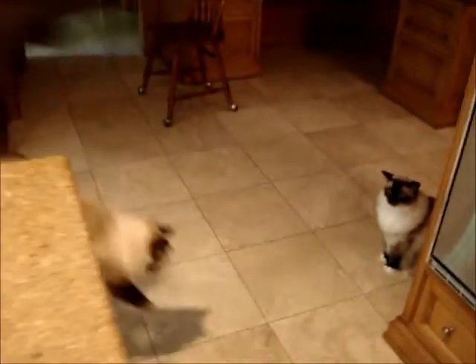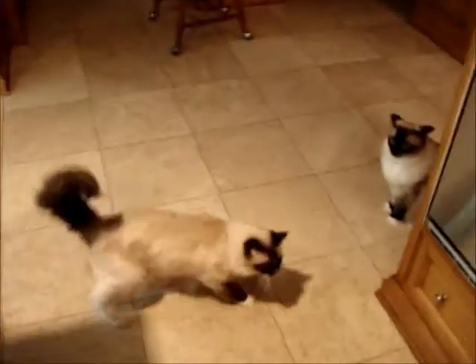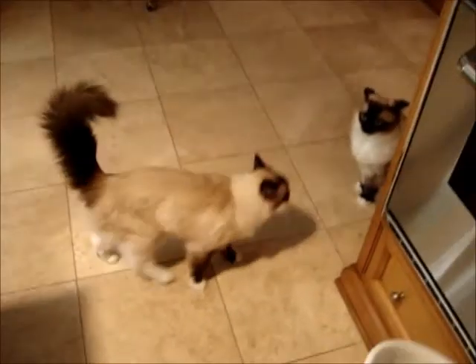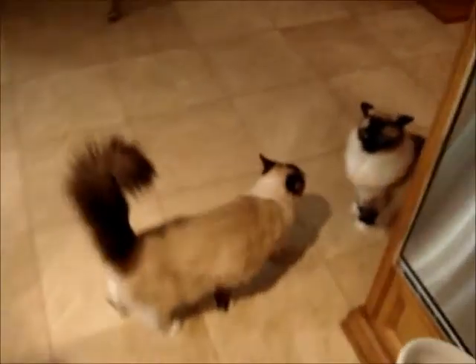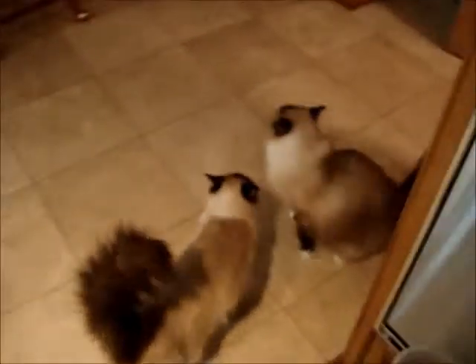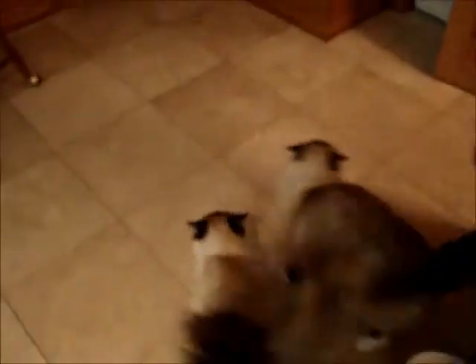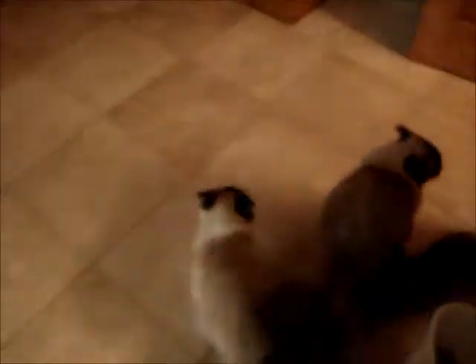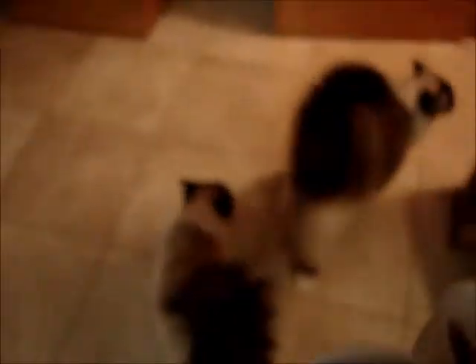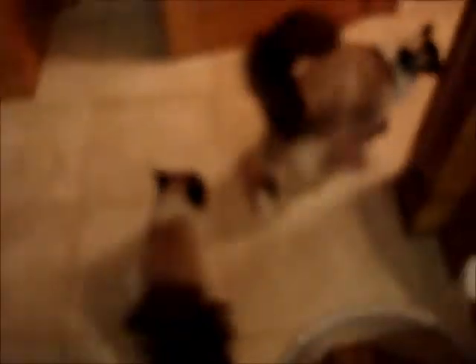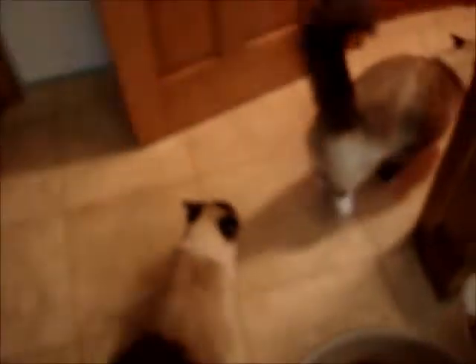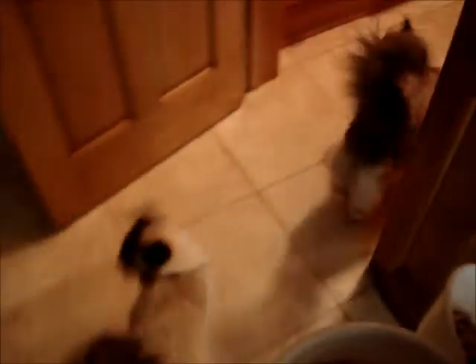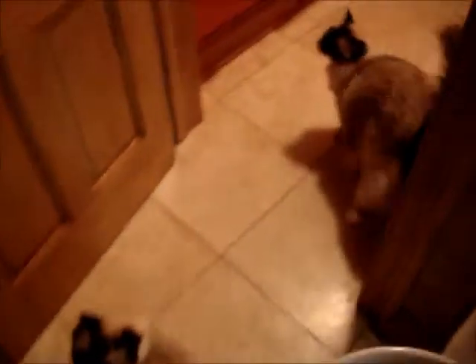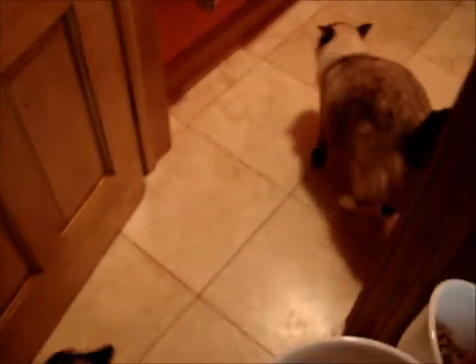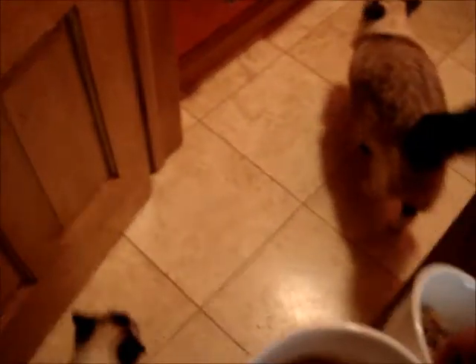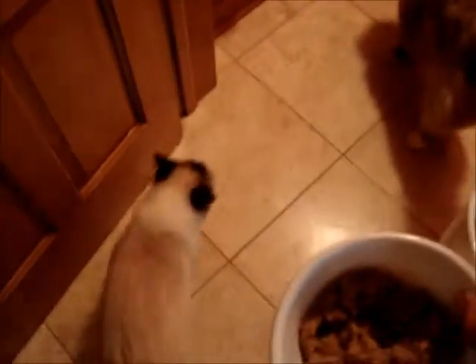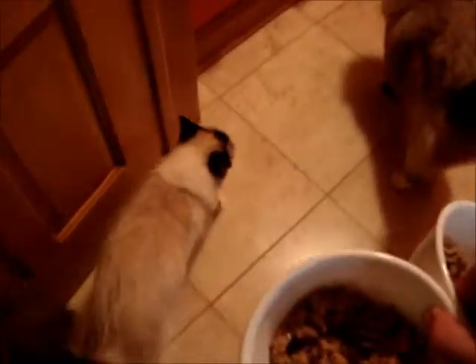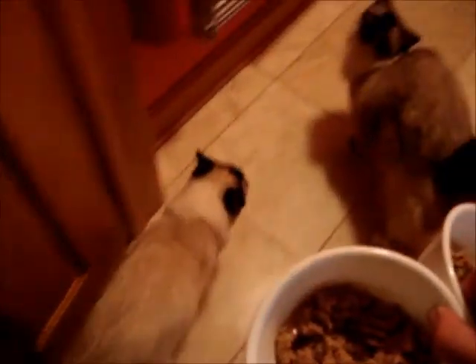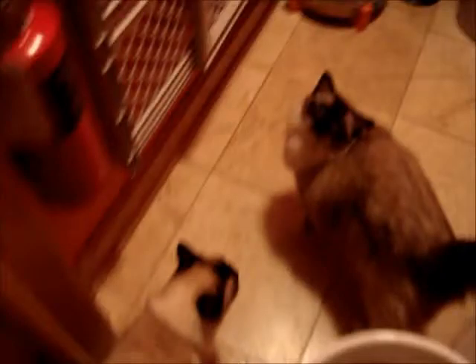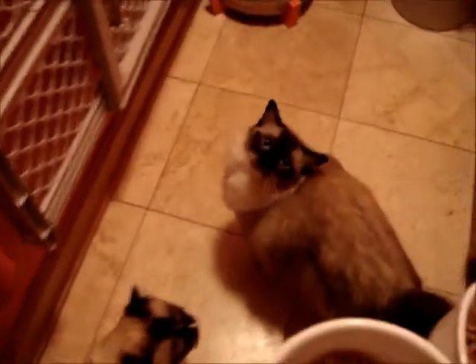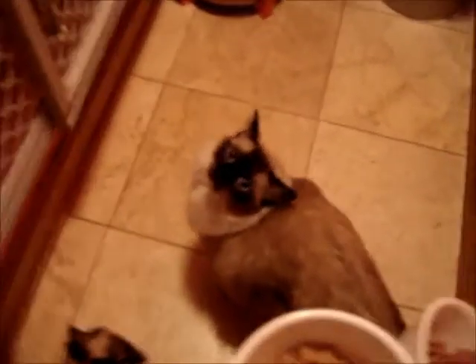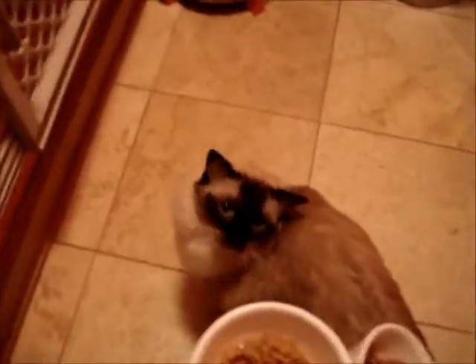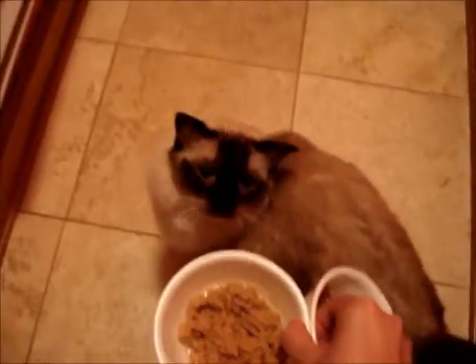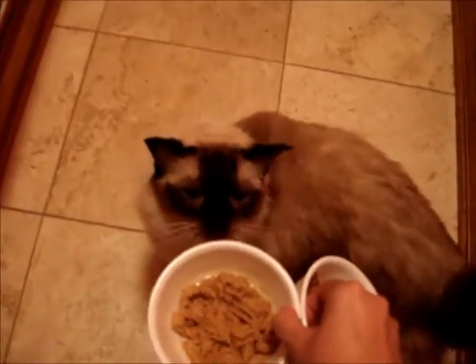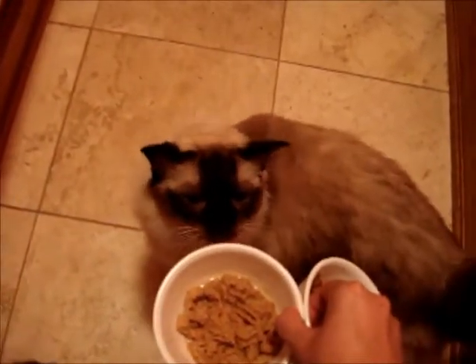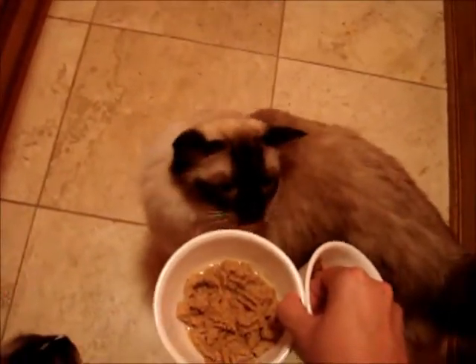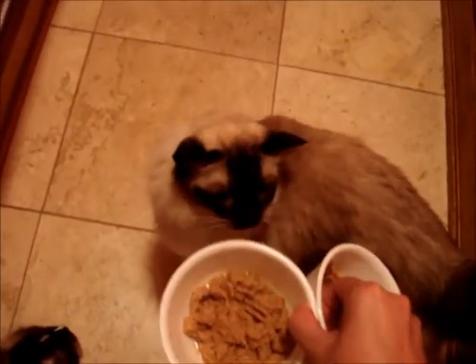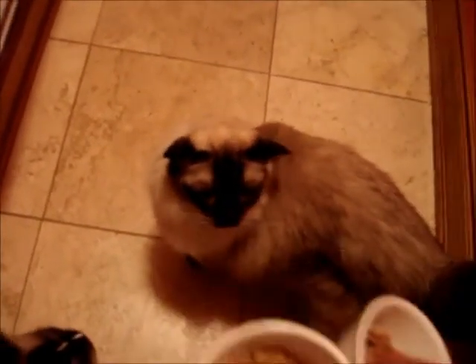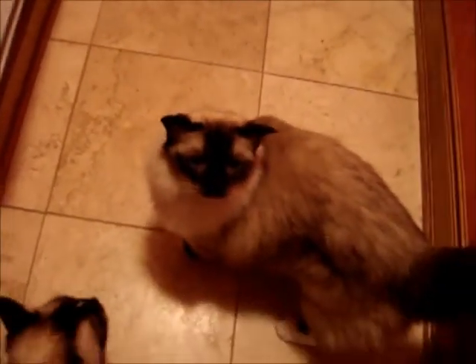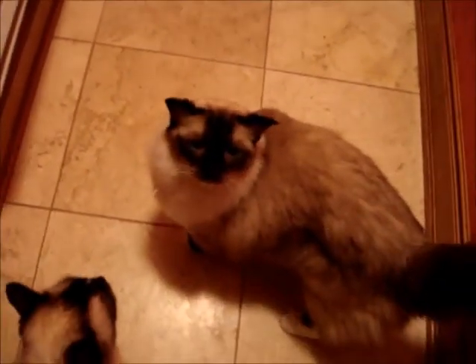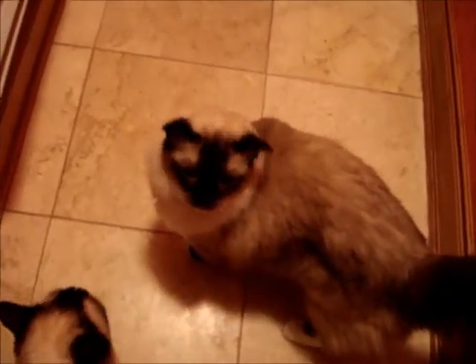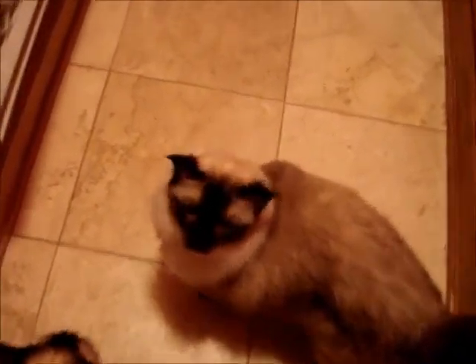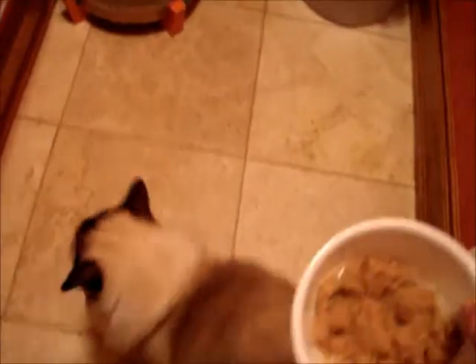Somebody's excited — I love it. We think, Bo. We think, Moose. Moose, you didn't get a smell — is that good for the nosey?